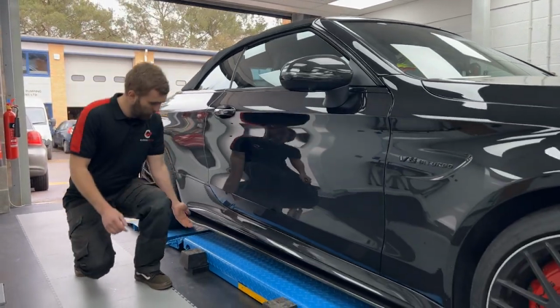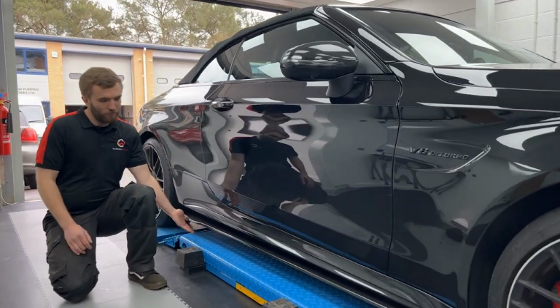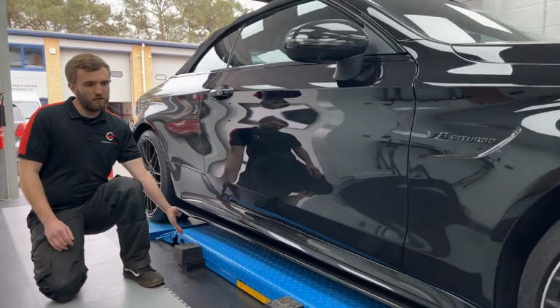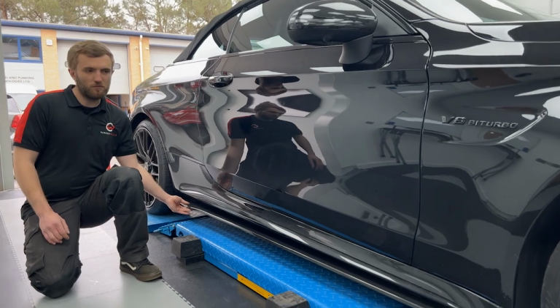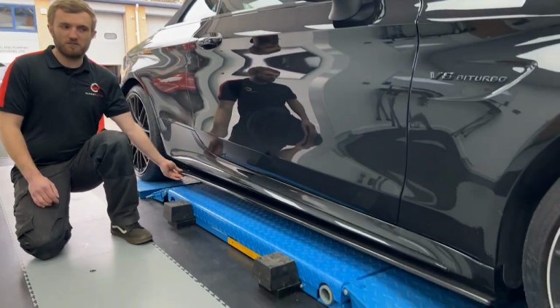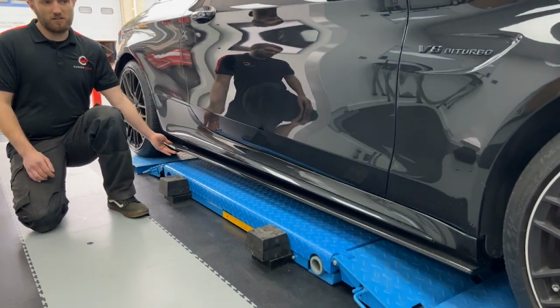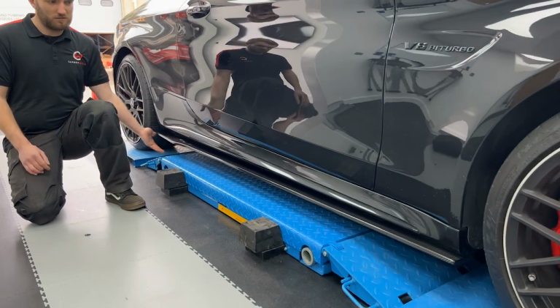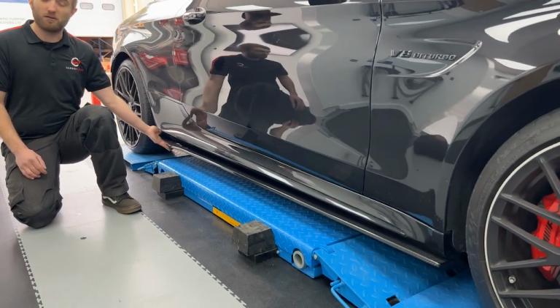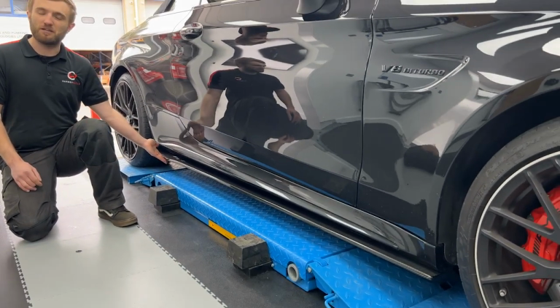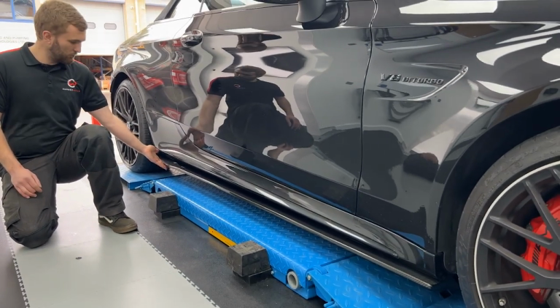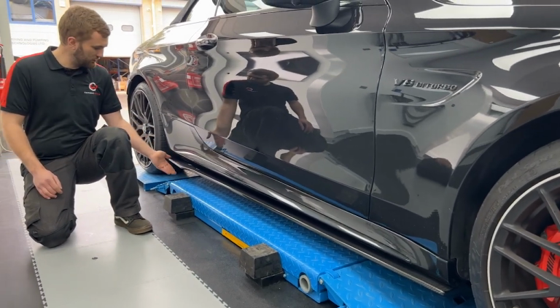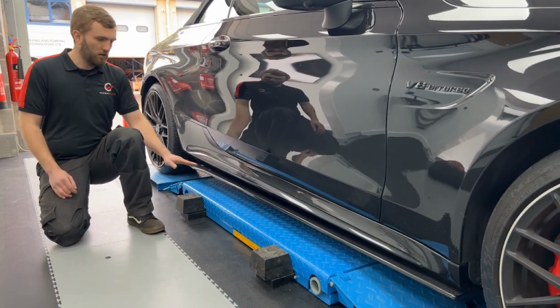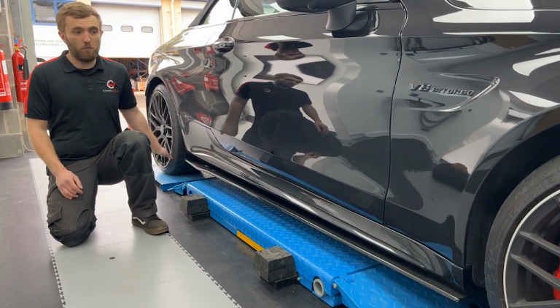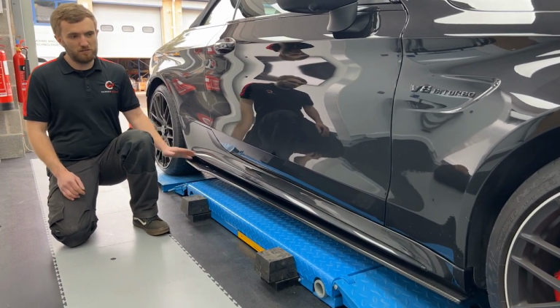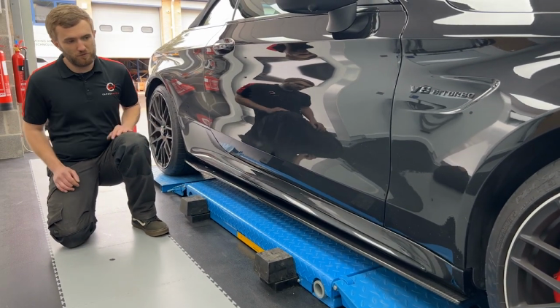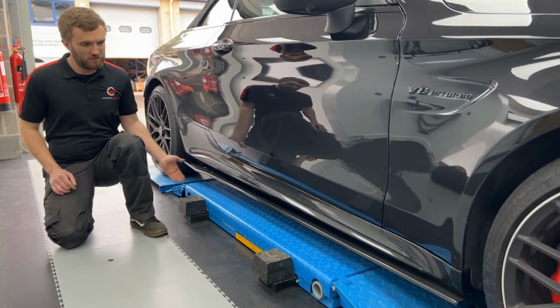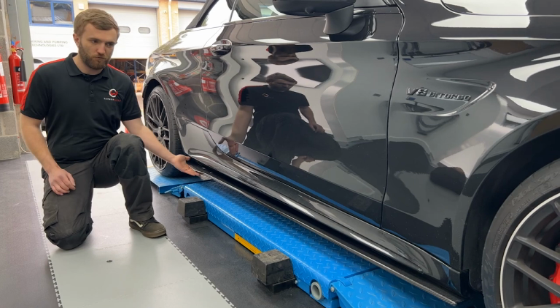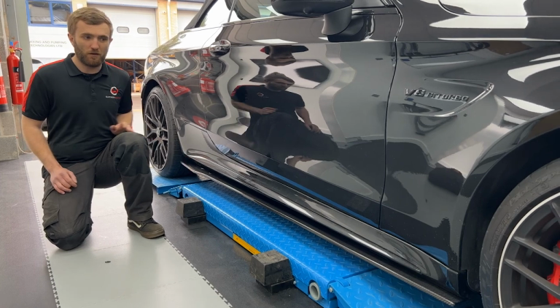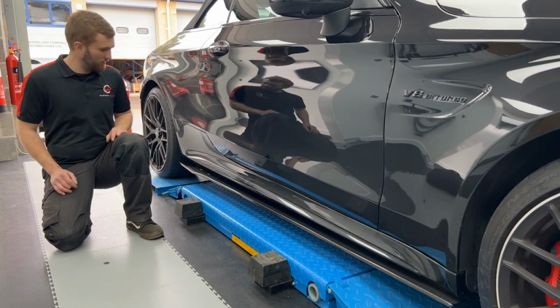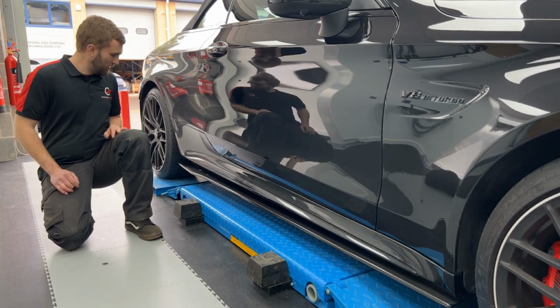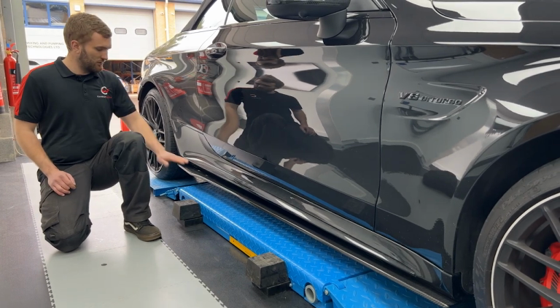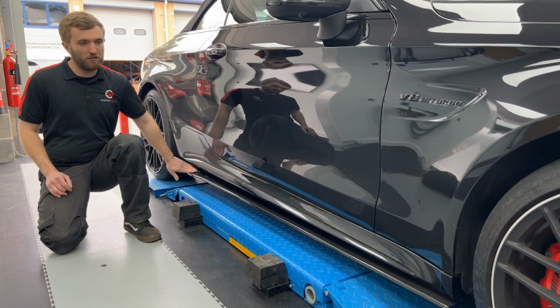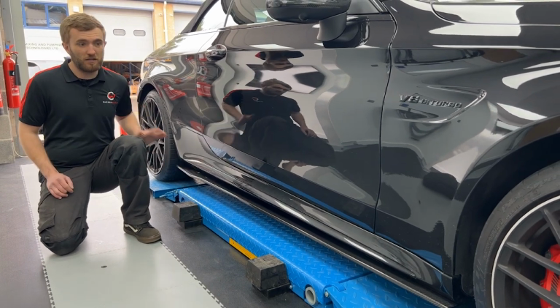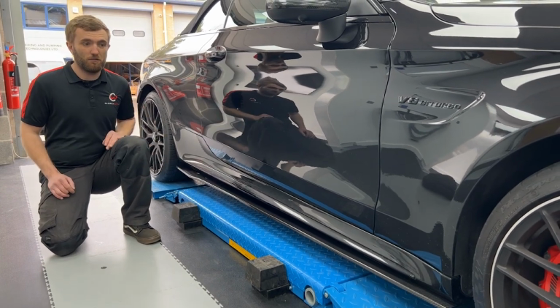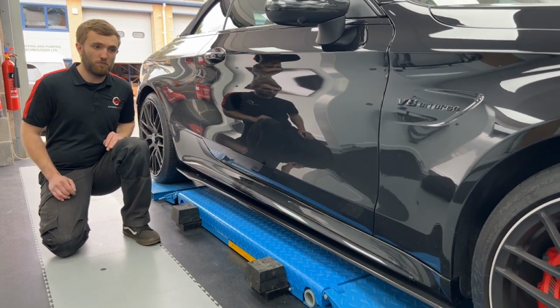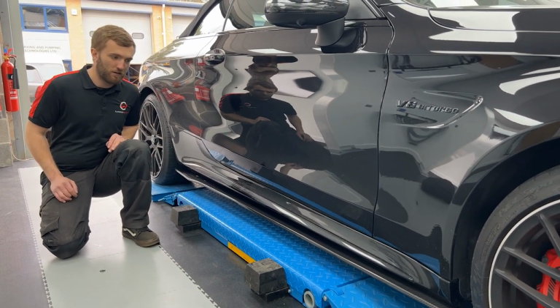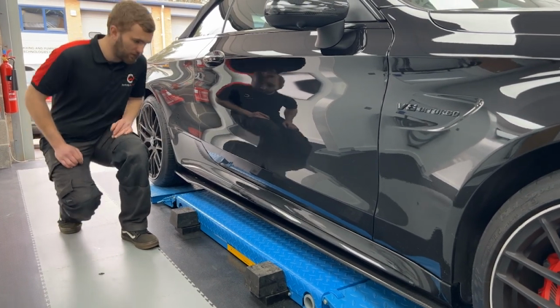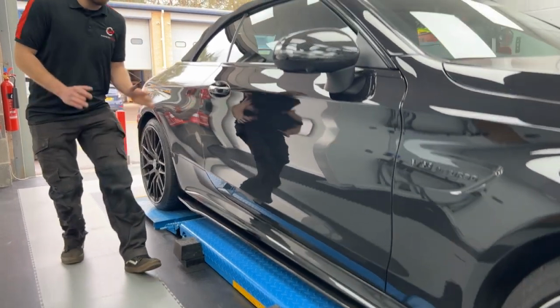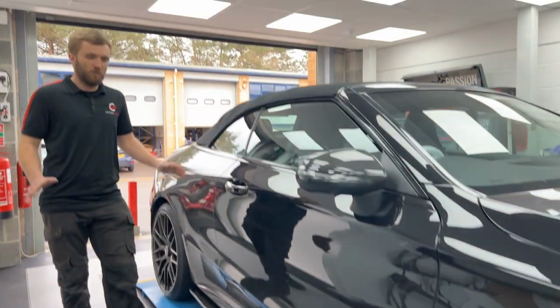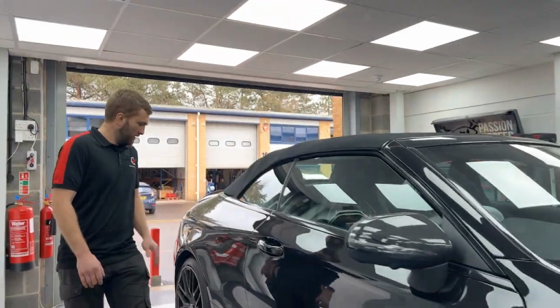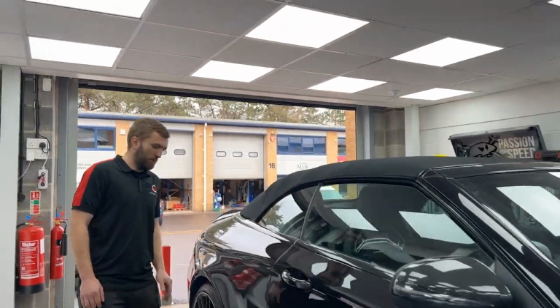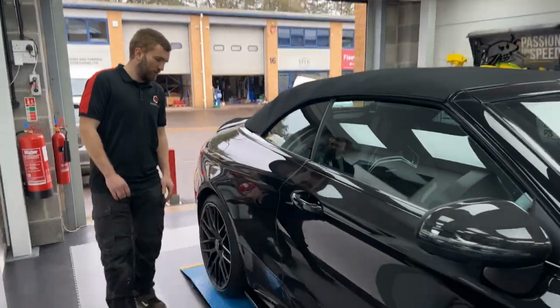Moving on from there, we've got our side skirts. They're a complete additional piece — one piece each side, fitting from underneath. As you can tell, there's a nice little kick out at the rear, just to add a bit more width and a bit more stance.